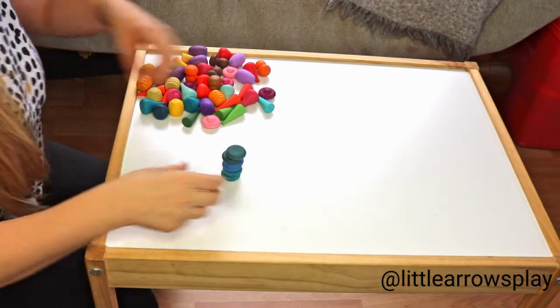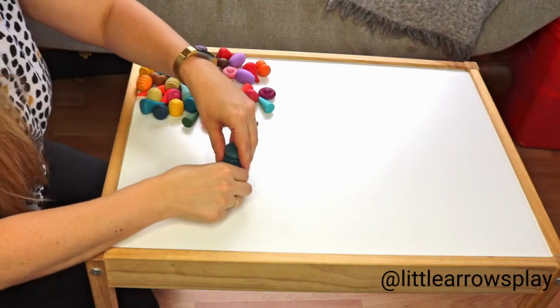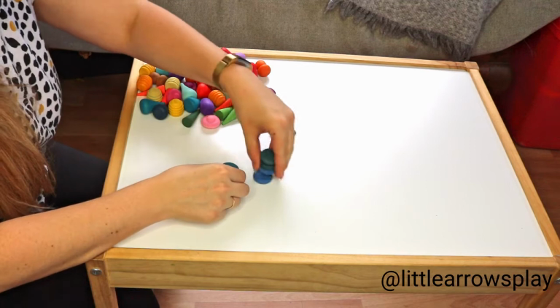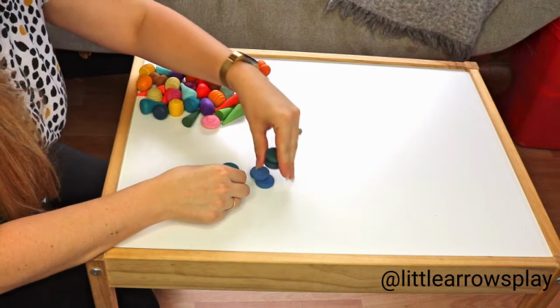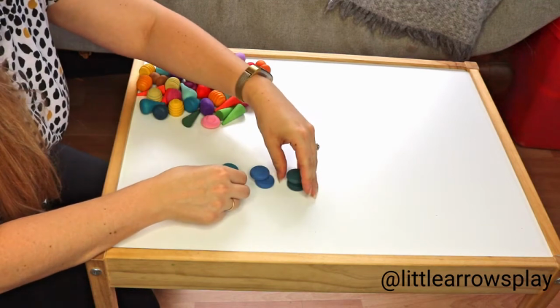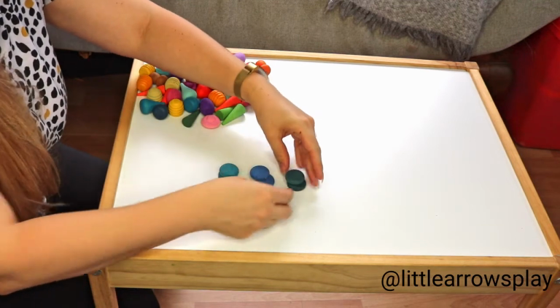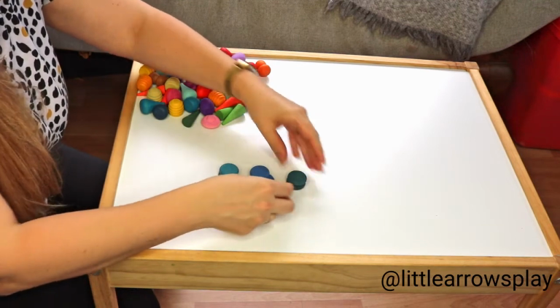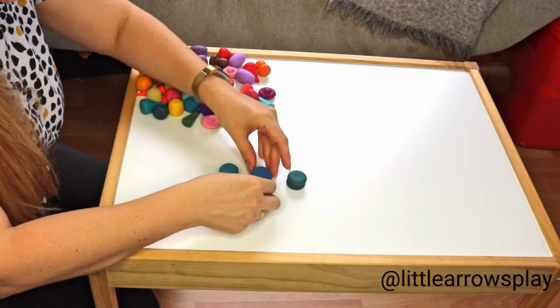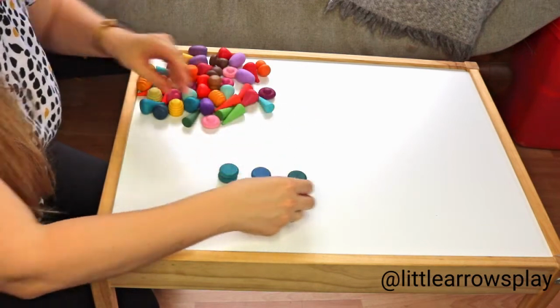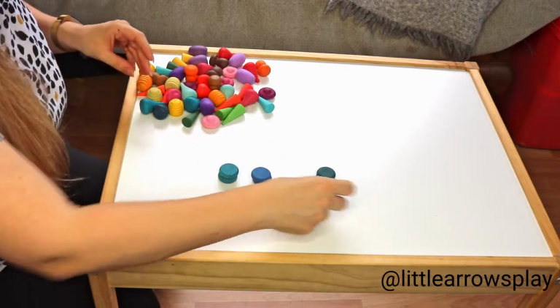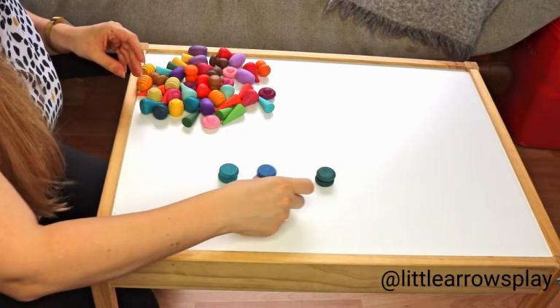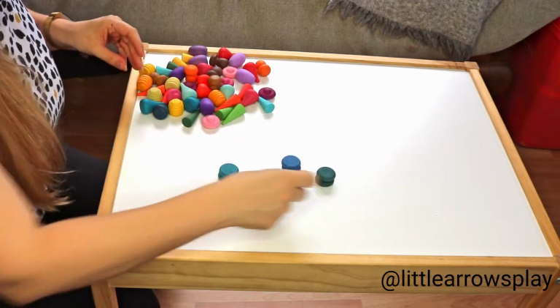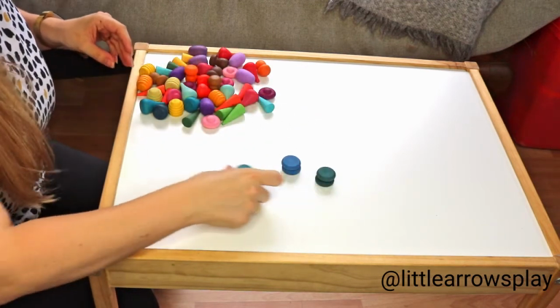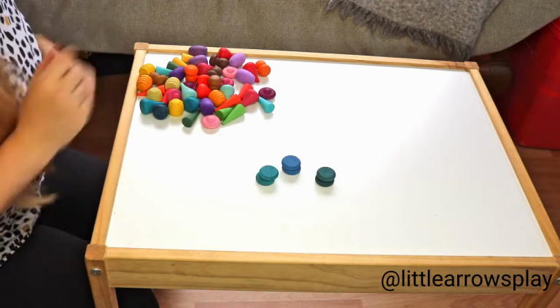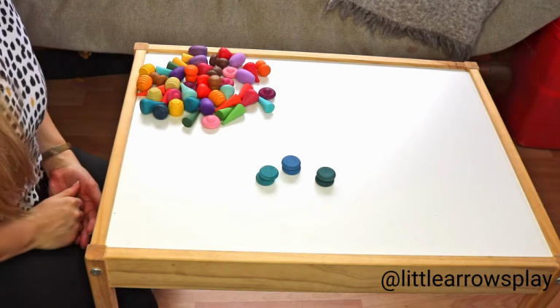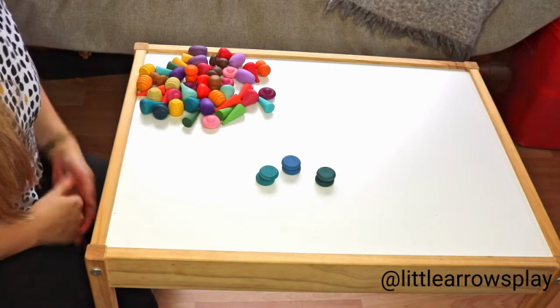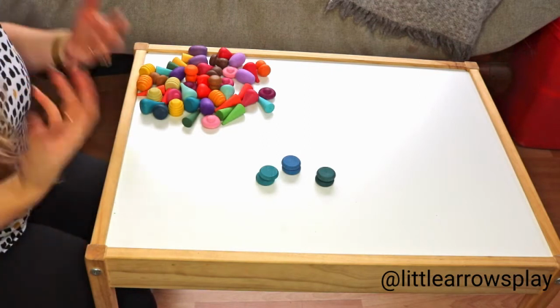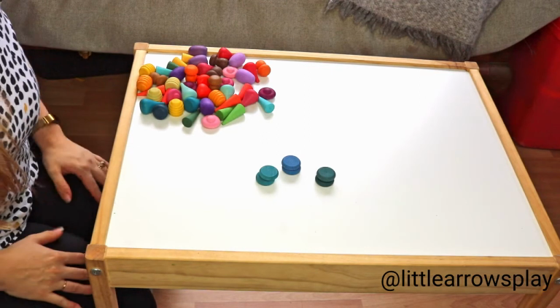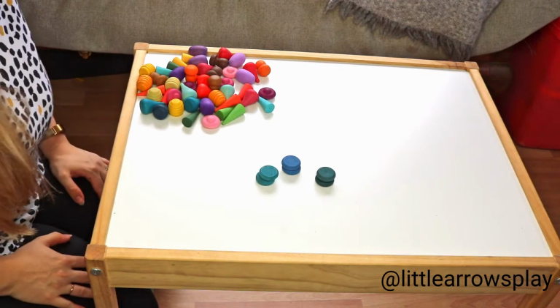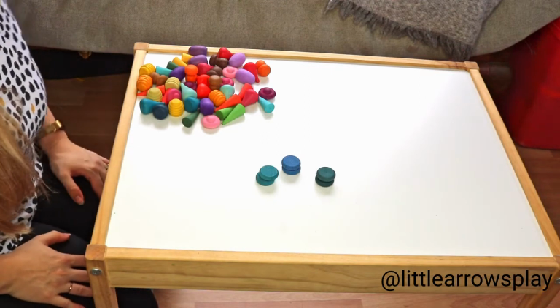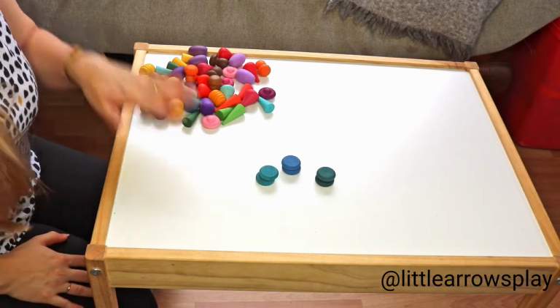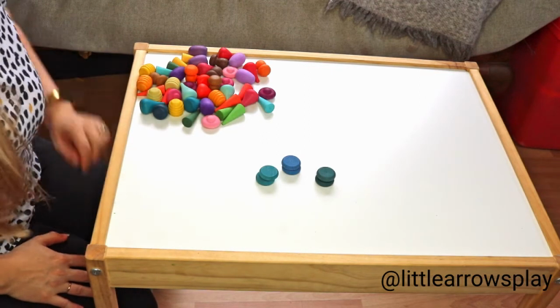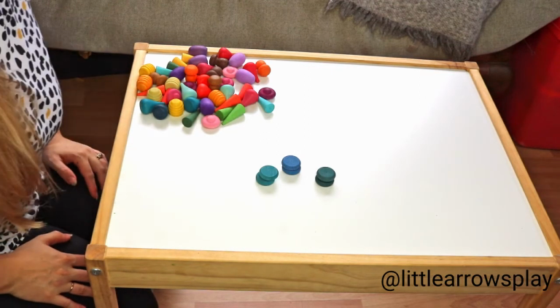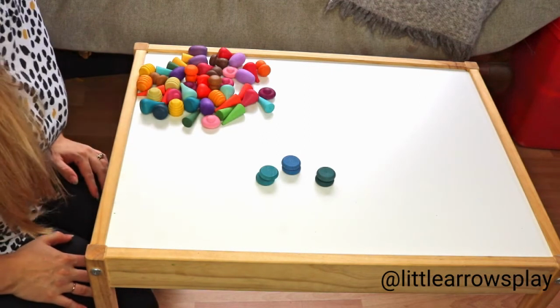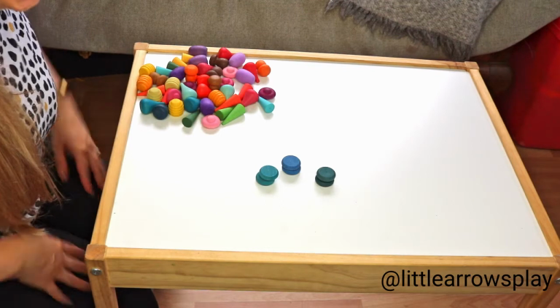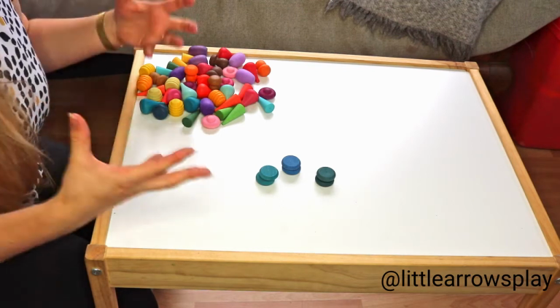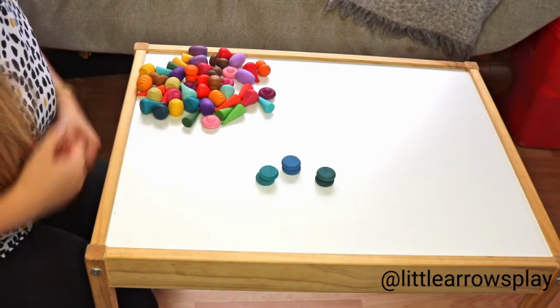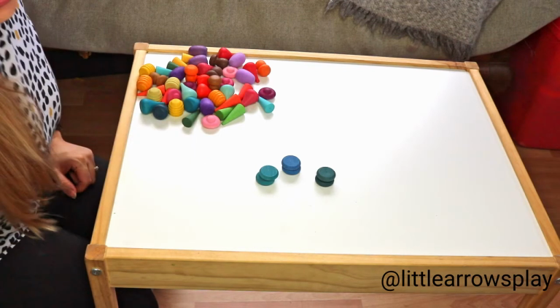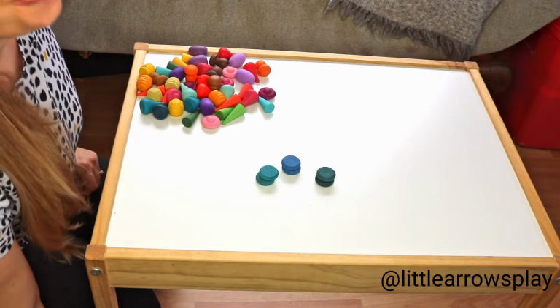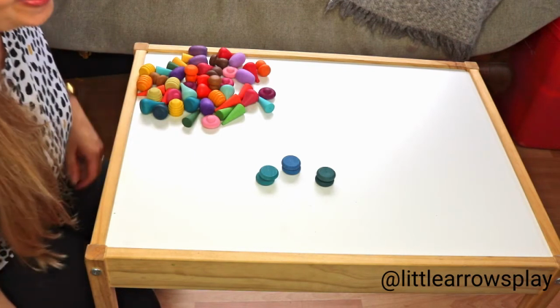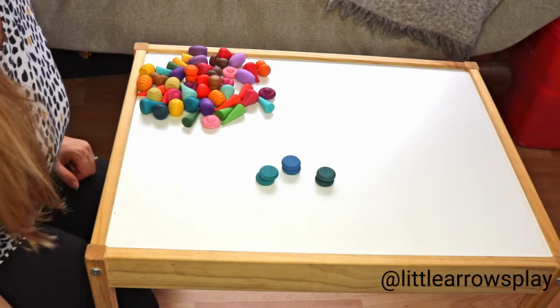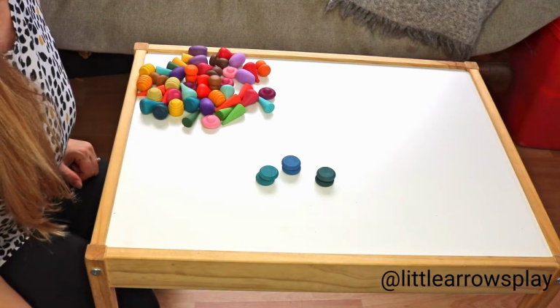They can also count them in pairs: two, four, six — like that, or any other way that you see fit. Just wanted to quickly show you the versatile ways of the various counting techniques.